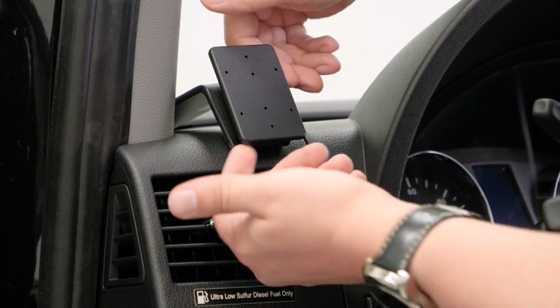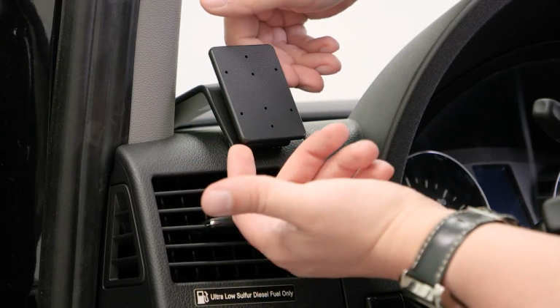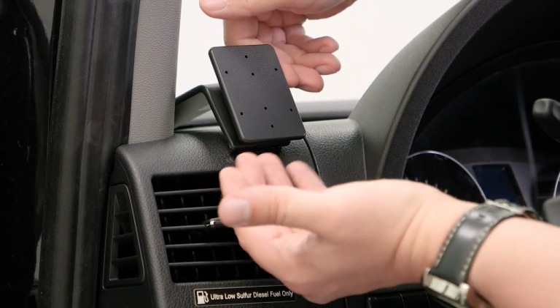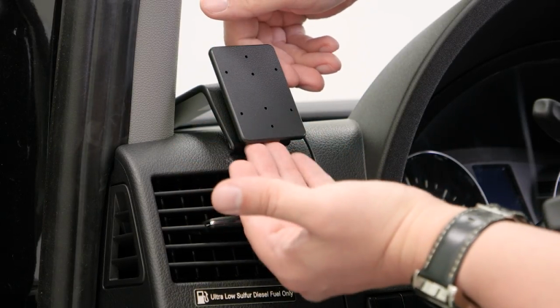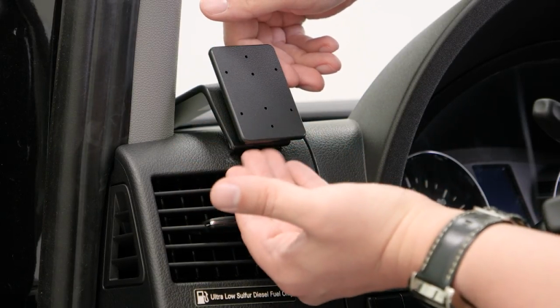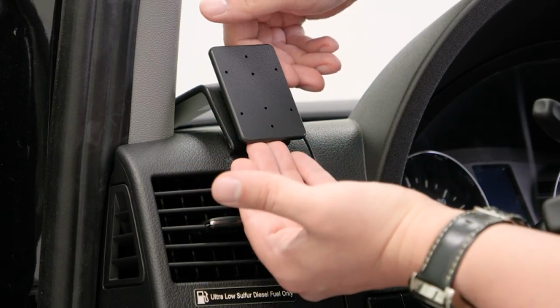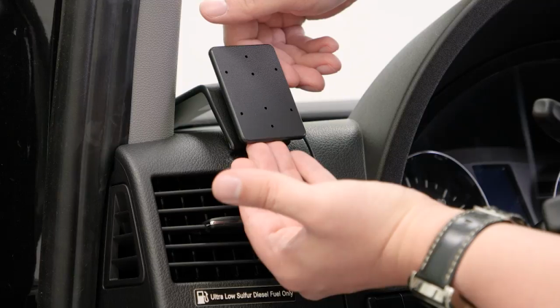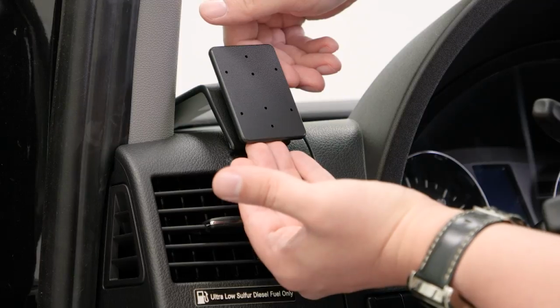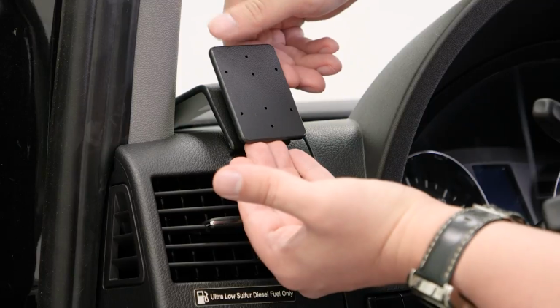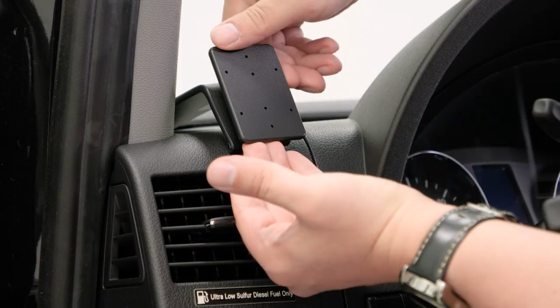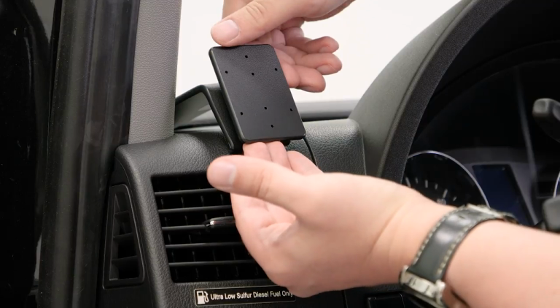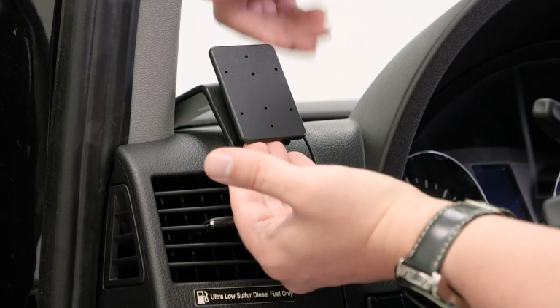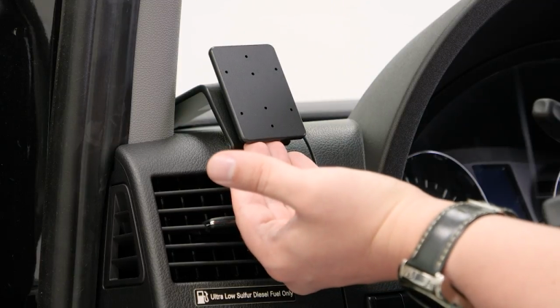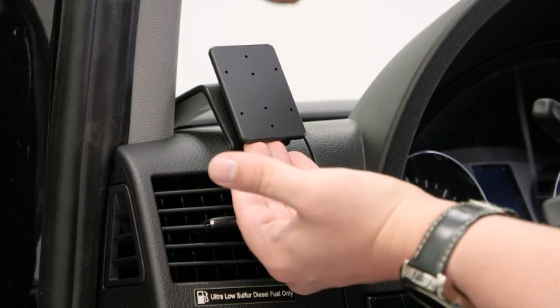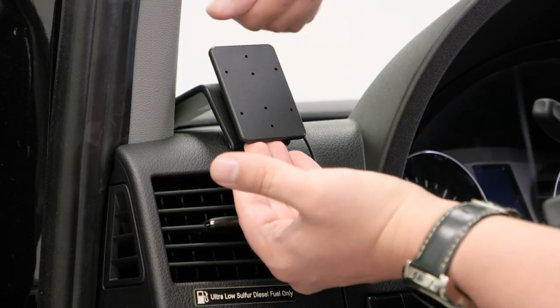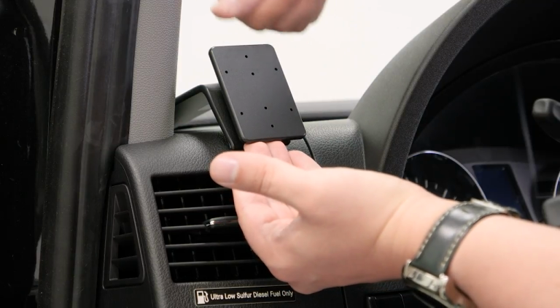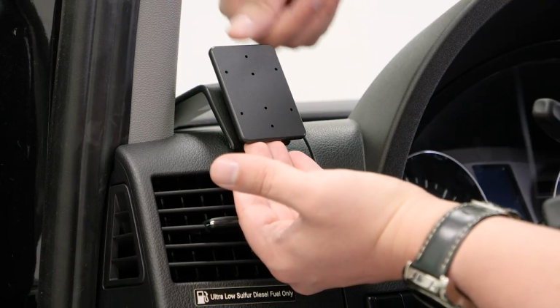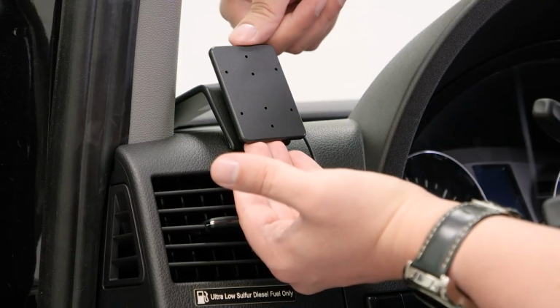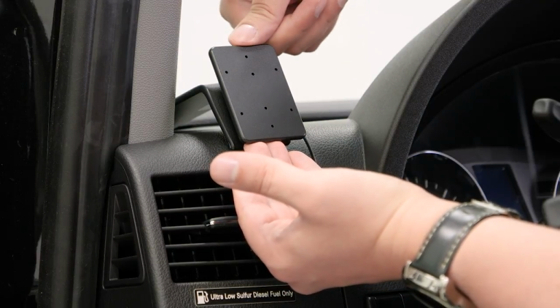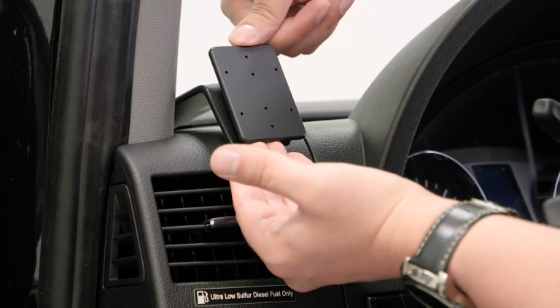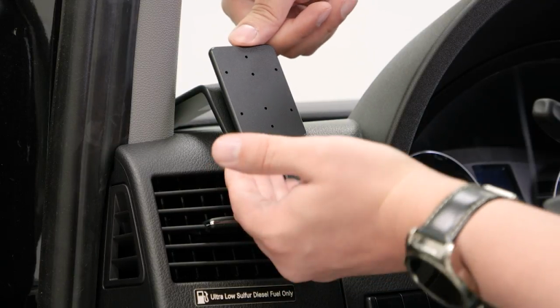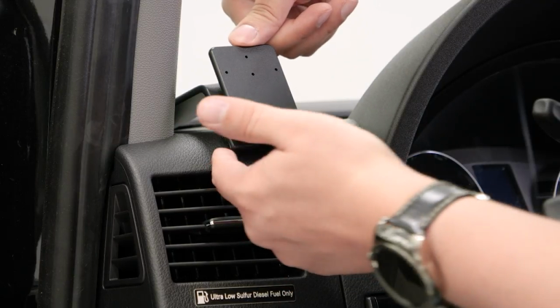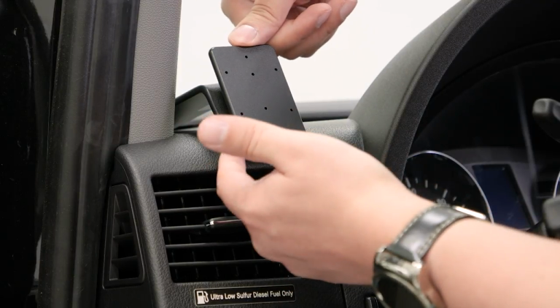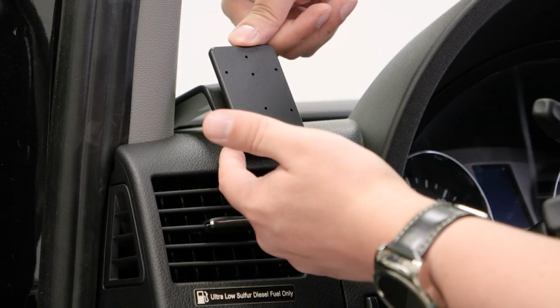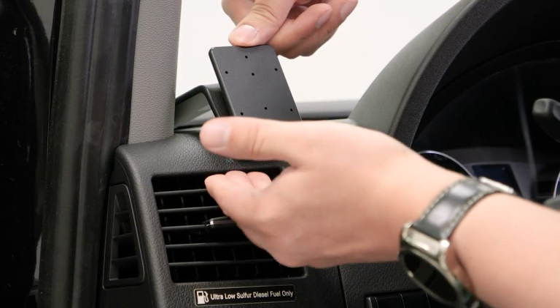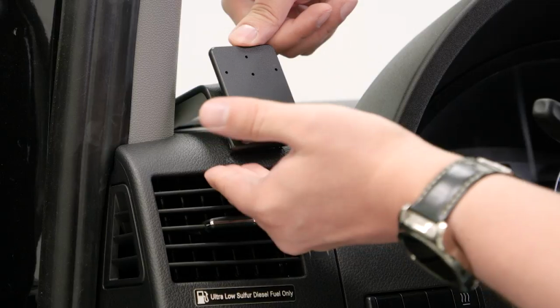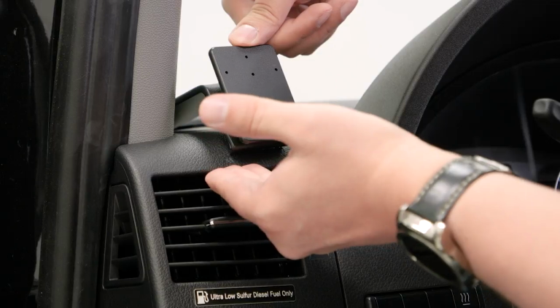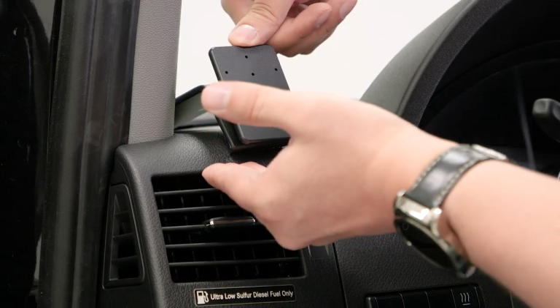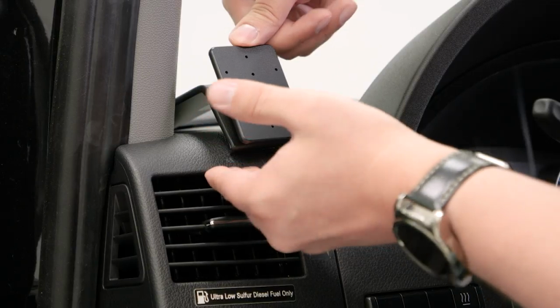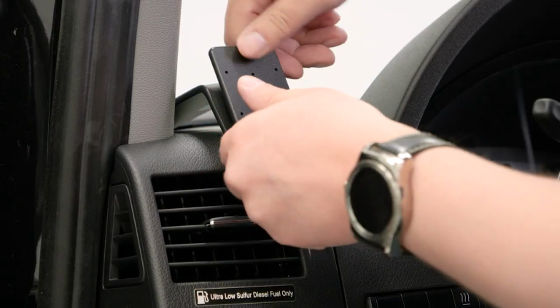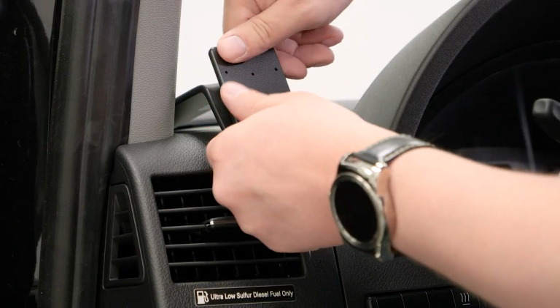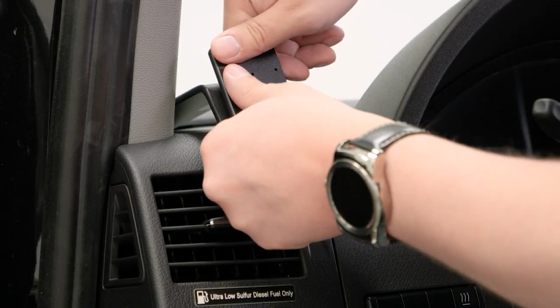Now that's in place, we're going to take our fingers and pull forward on the bottom part as well as push down on the top, so we can get this bottom lip underneath the vent edge here.